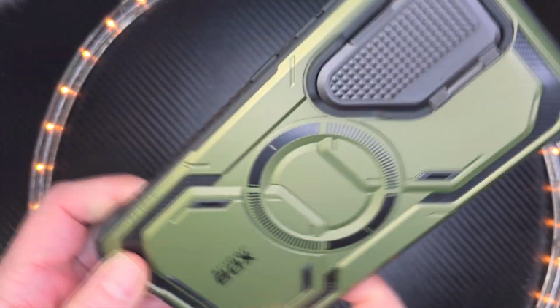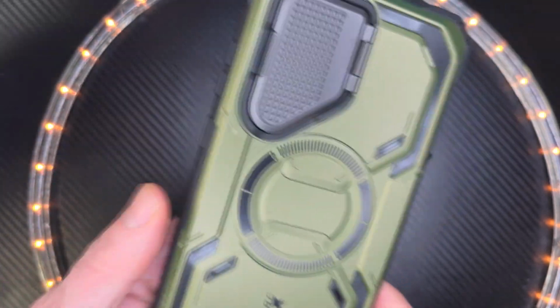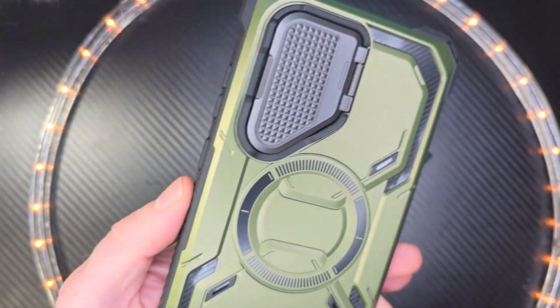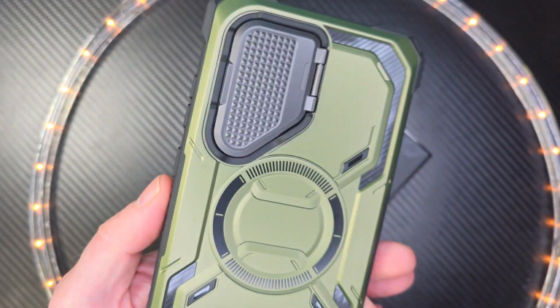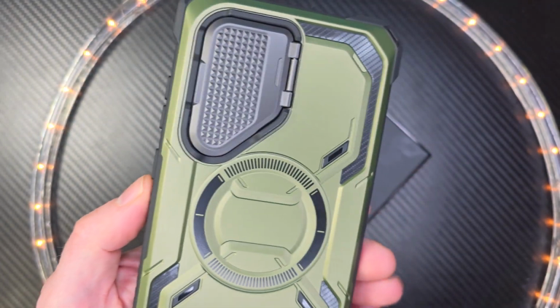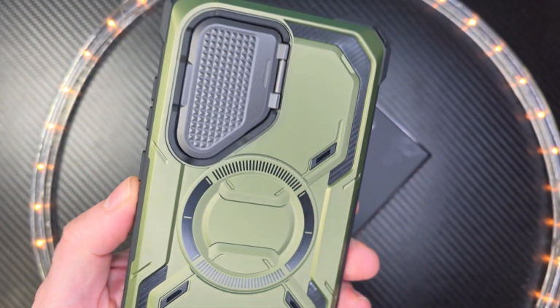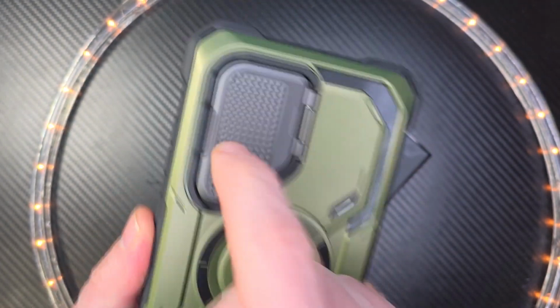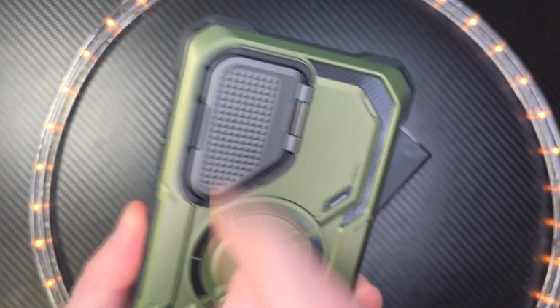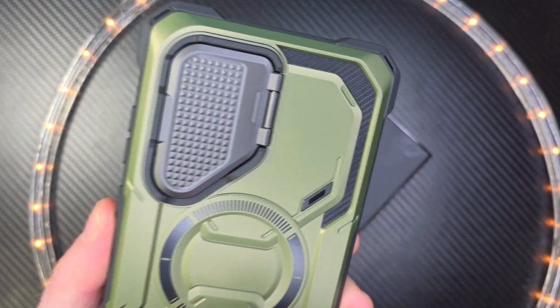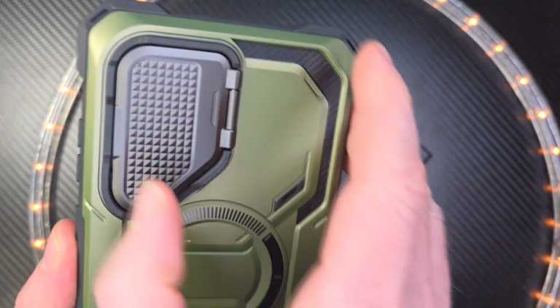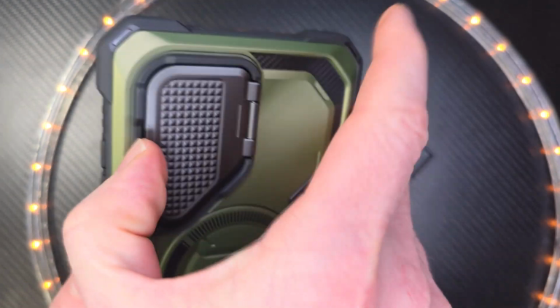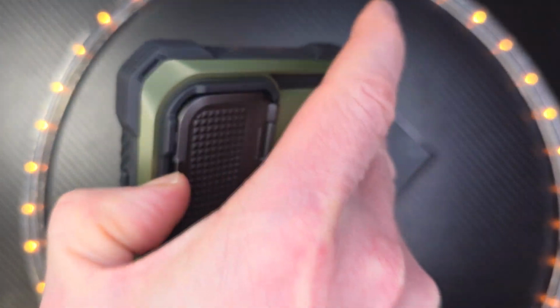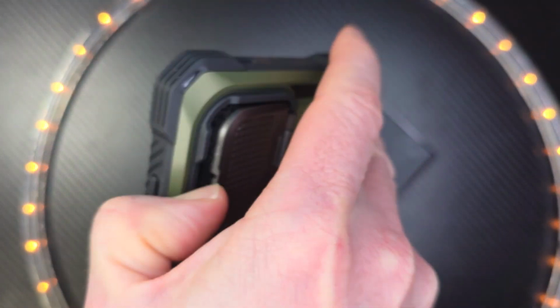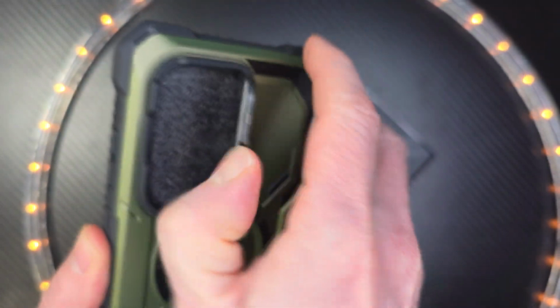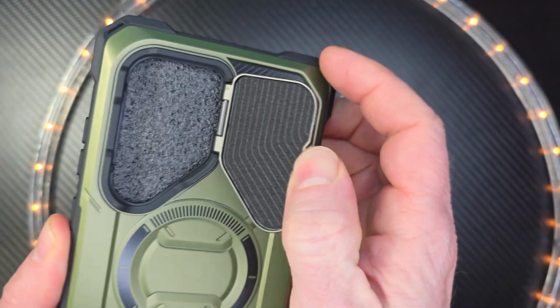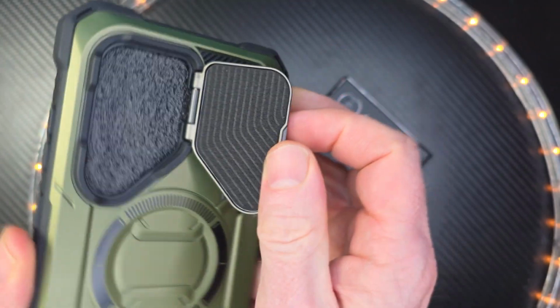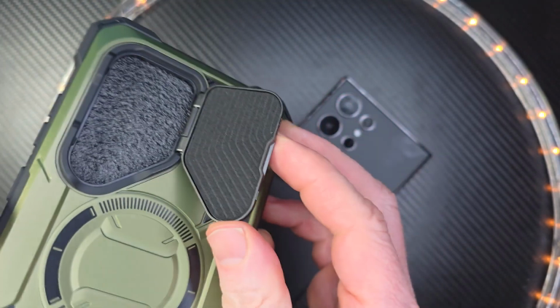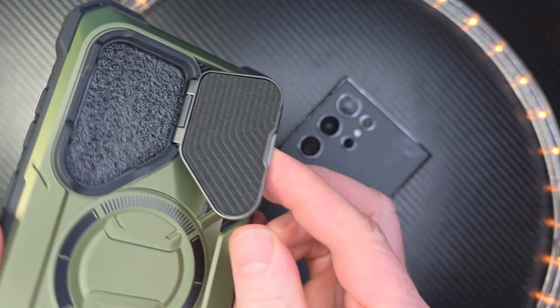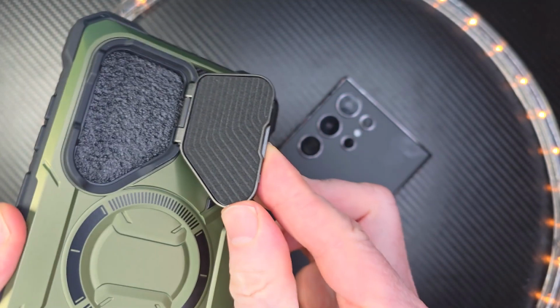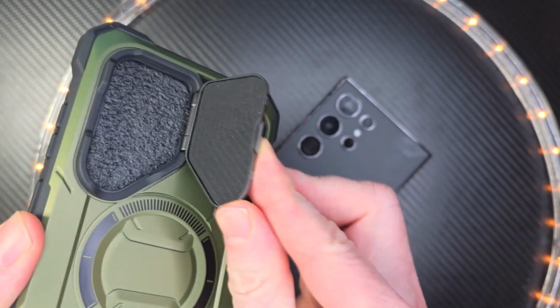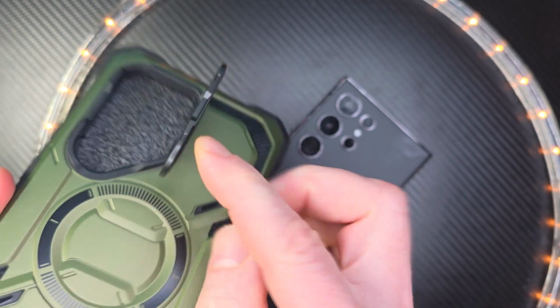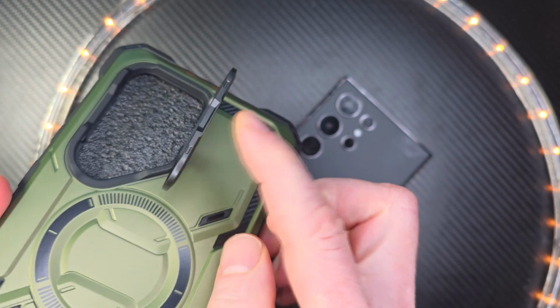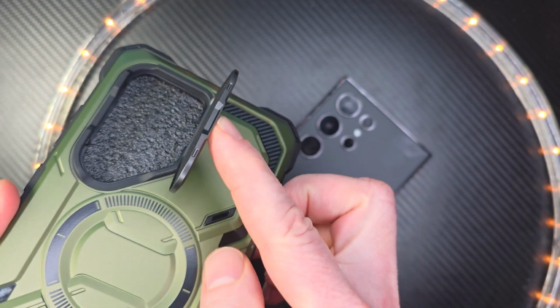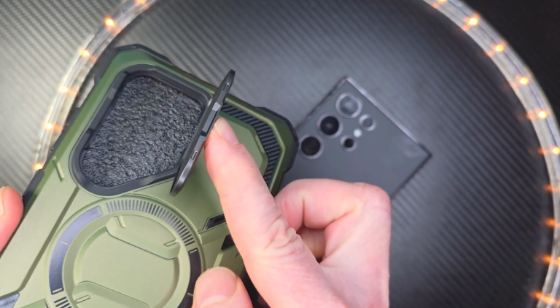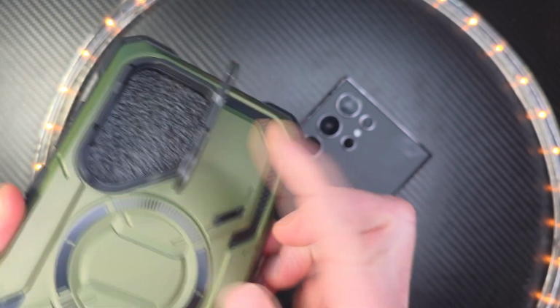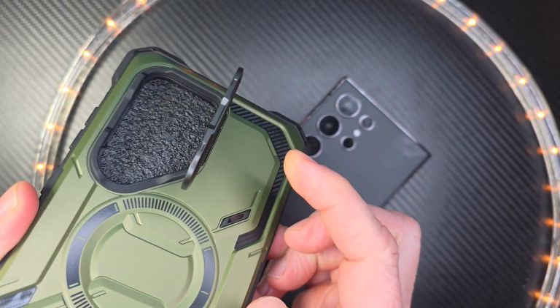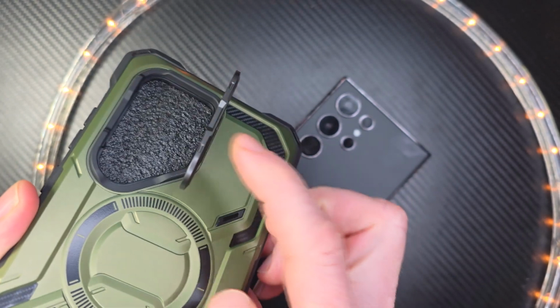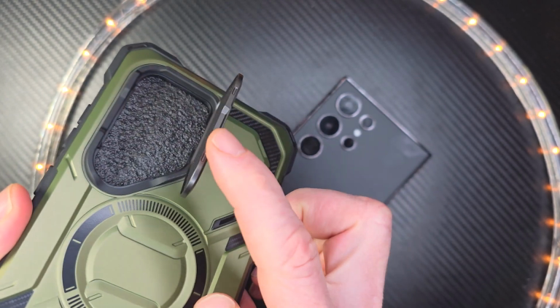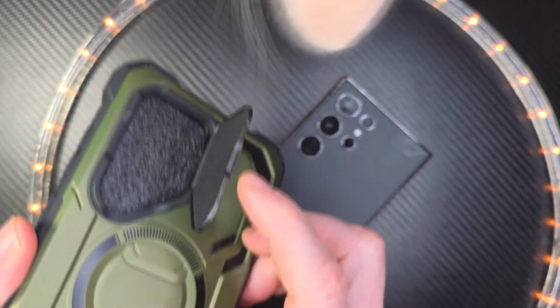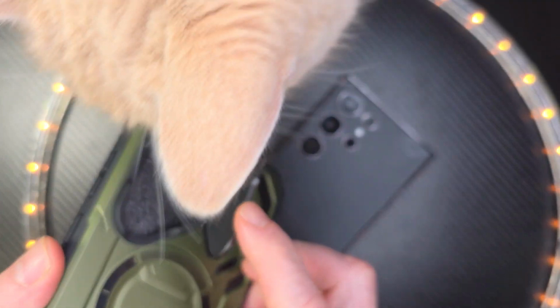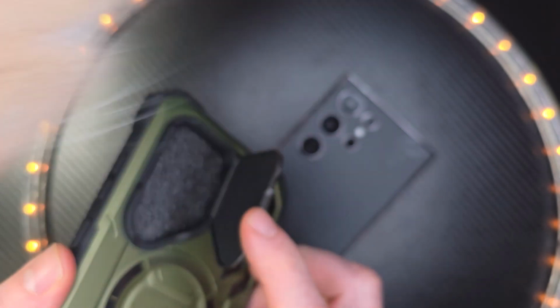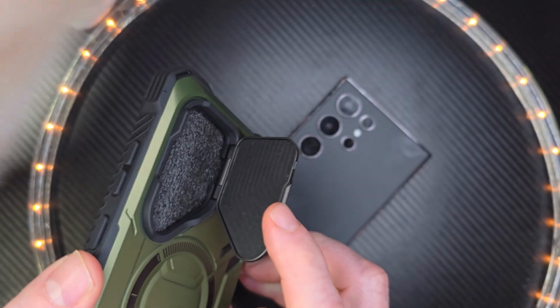That is MagSafe compatible. And the cool thing that they just added this year — look at that — to protect your camera lens. Let's open this up to see what it looks like. If you move this little door, whenever you move it, it is staying put just like that. It's not going to move around.